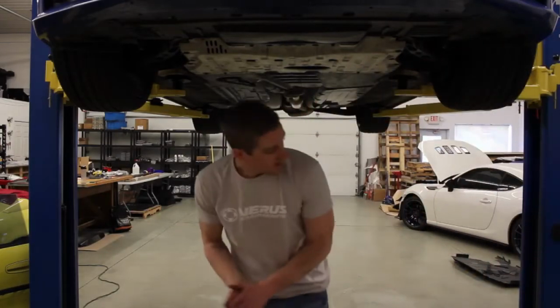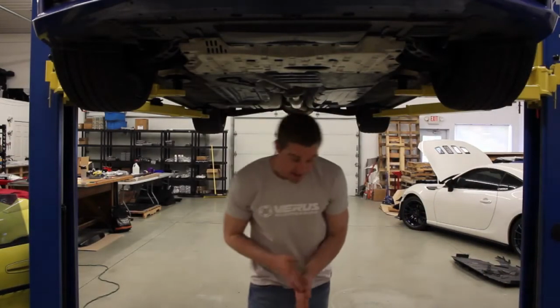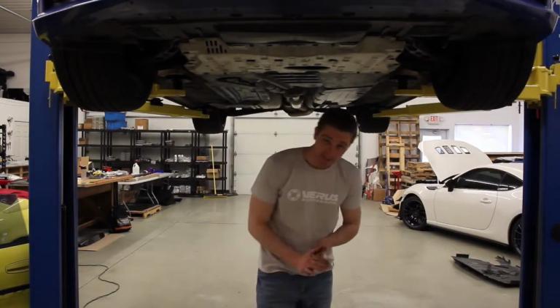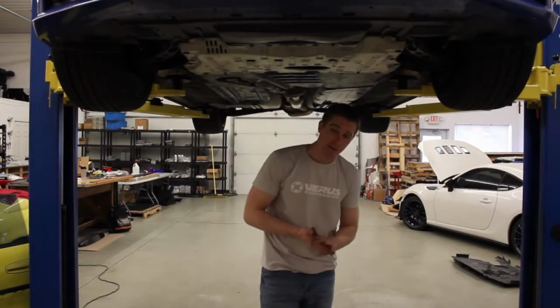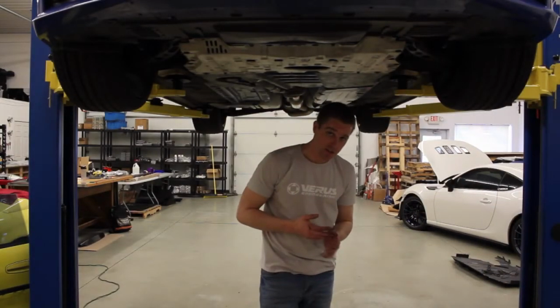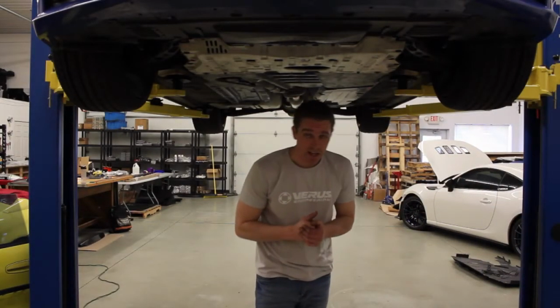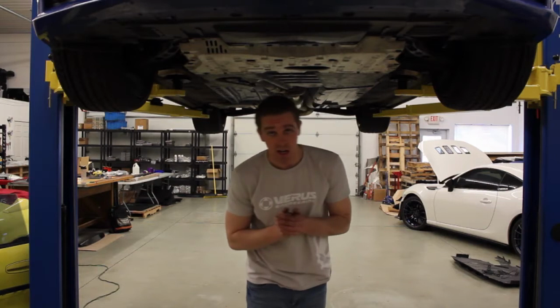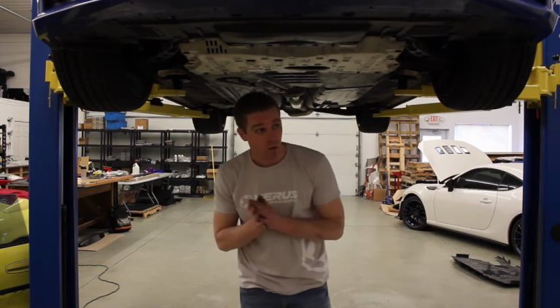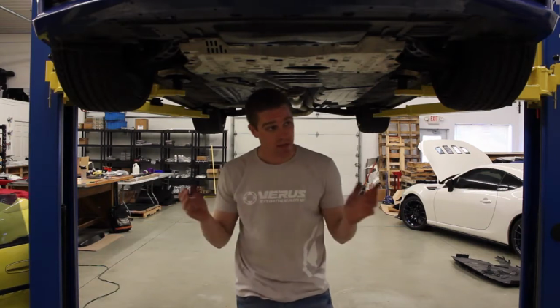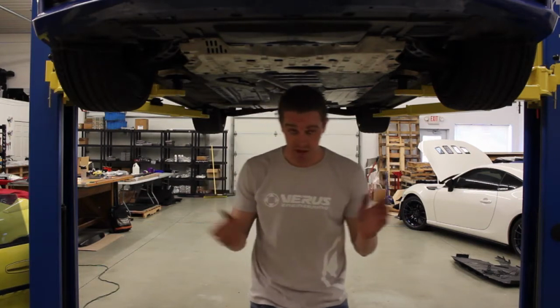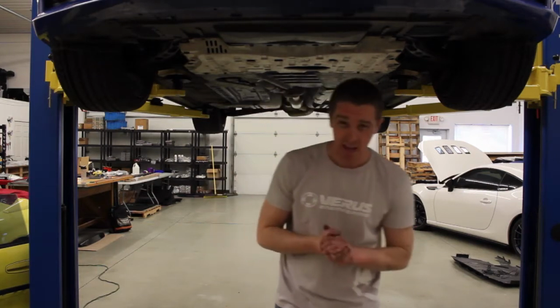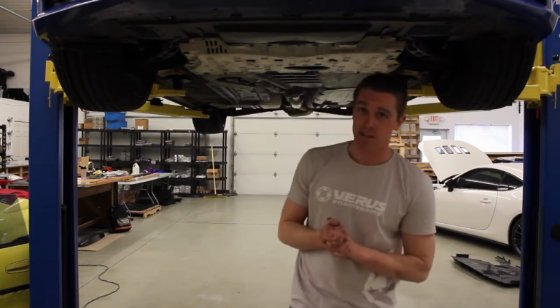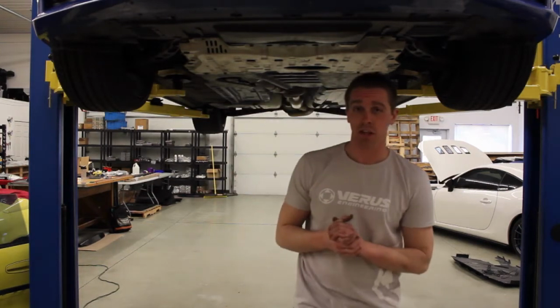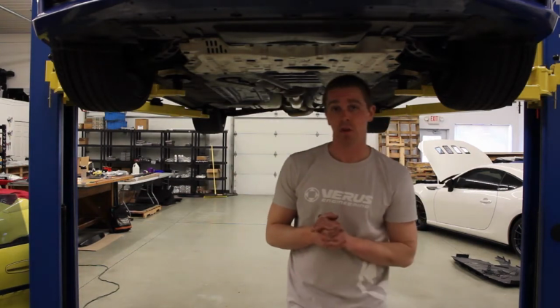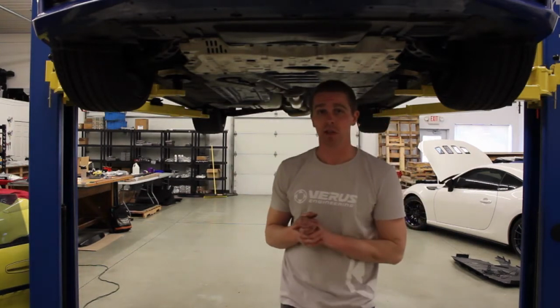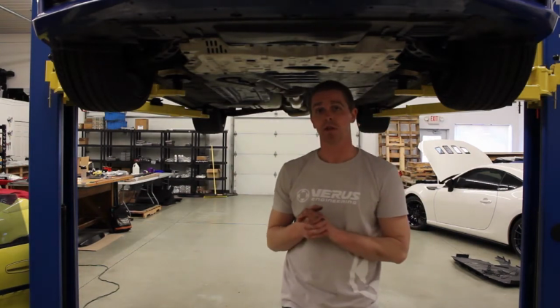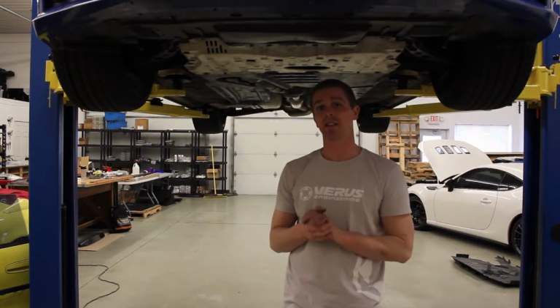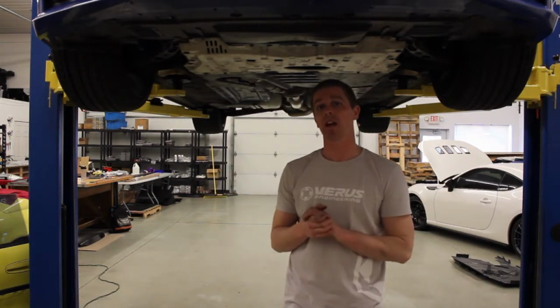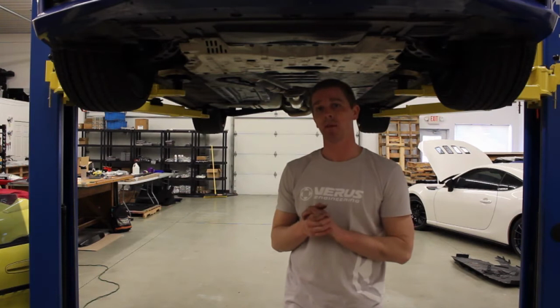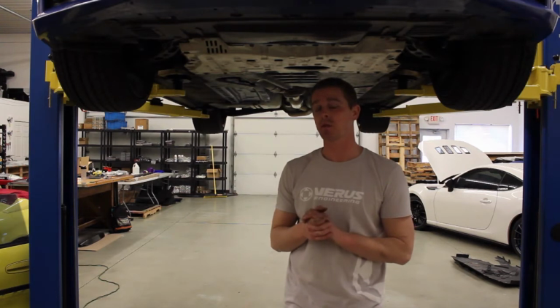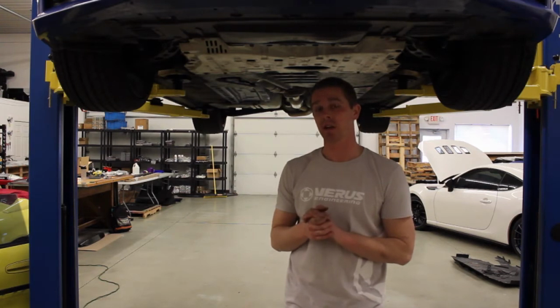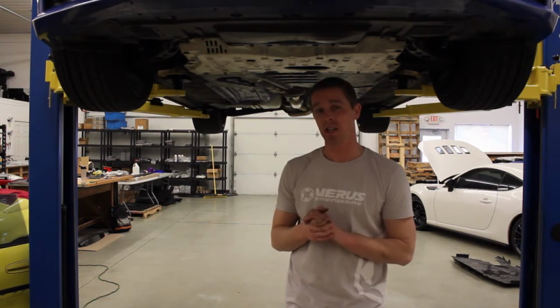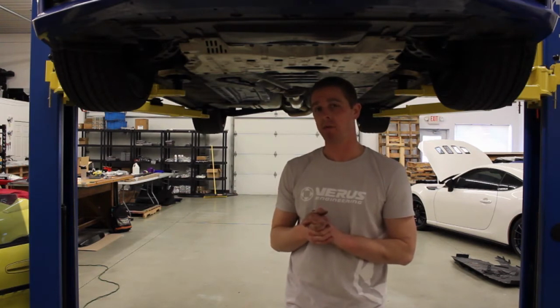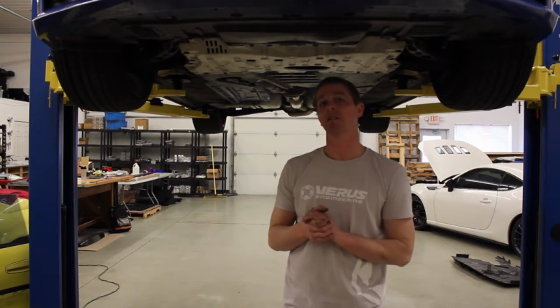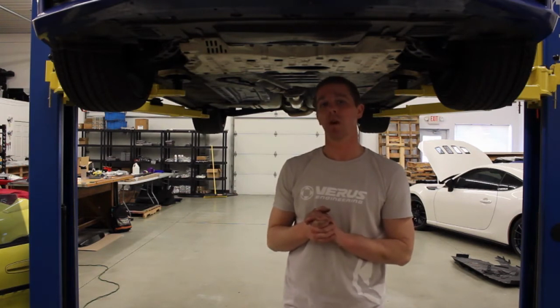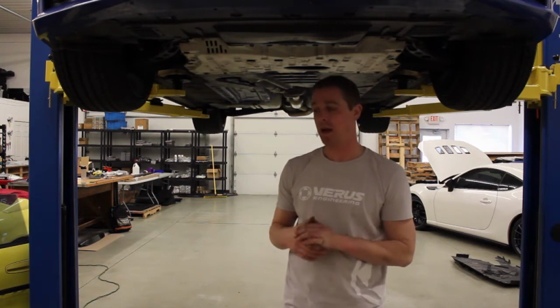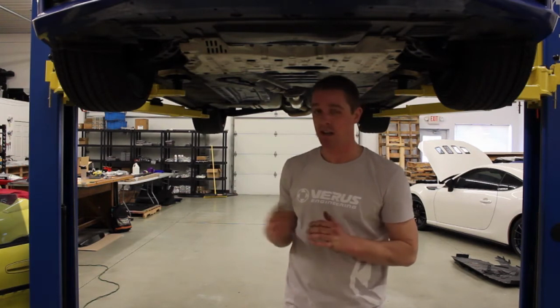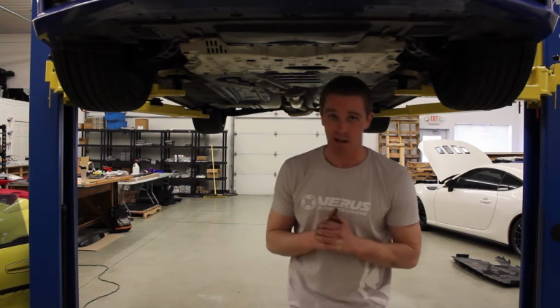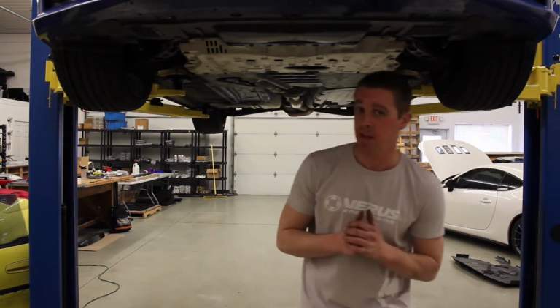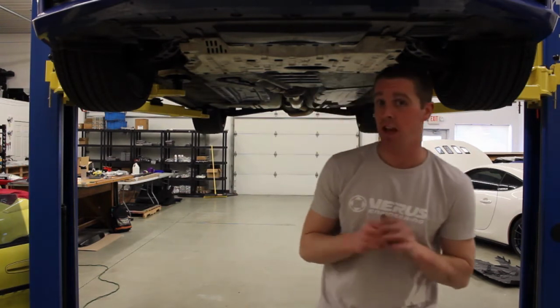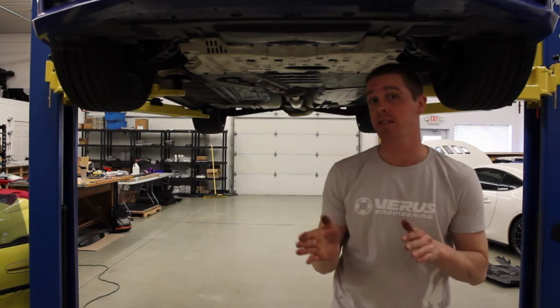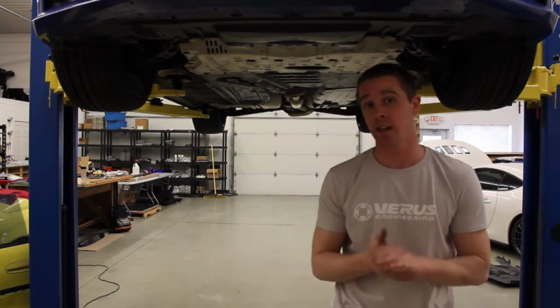Hey guys, this is Clay with Barris Engineering. What we're going to be doing today is installing our front splitter with race upgrade on my Subaru BRZ. I'm going to be closely watched by Eric just to make sure that I don't mess anything up.